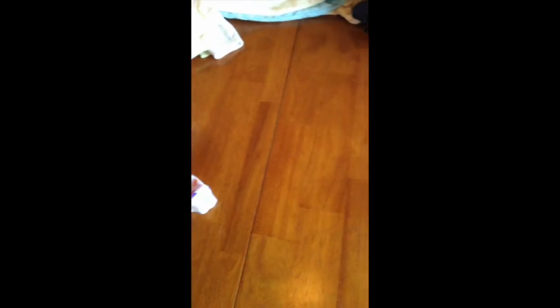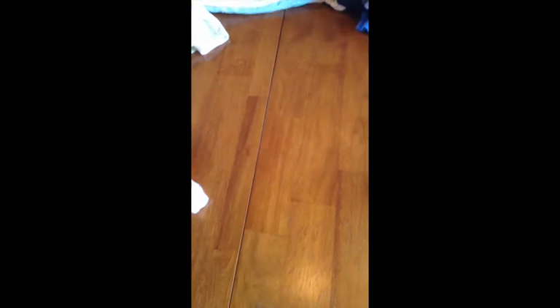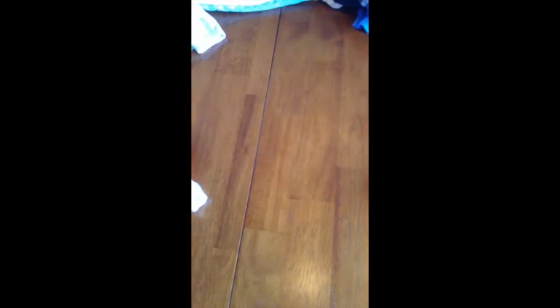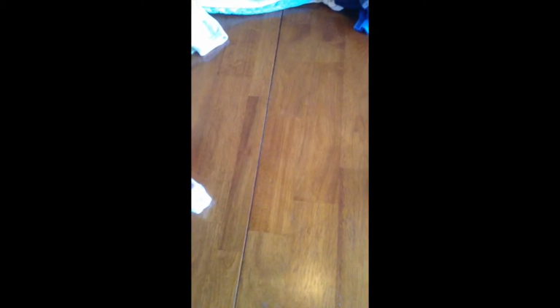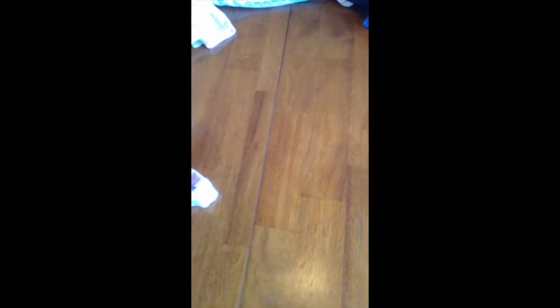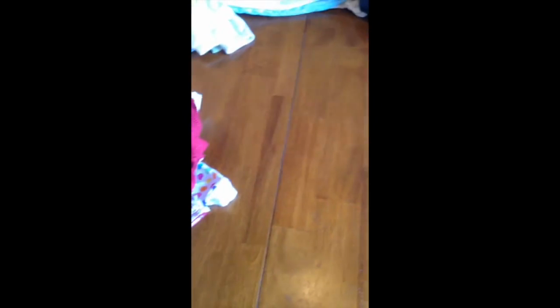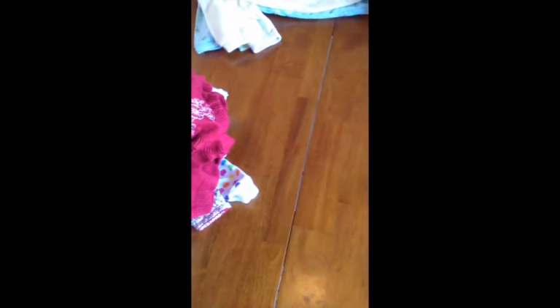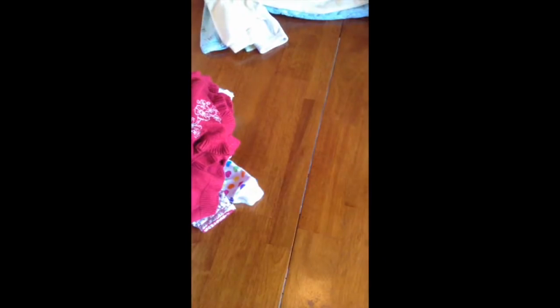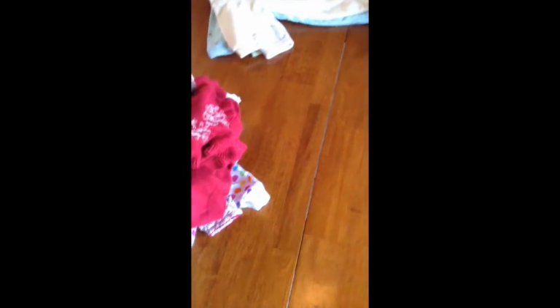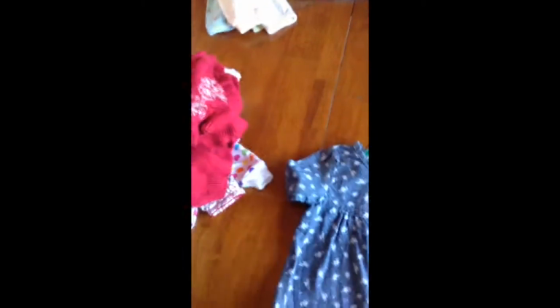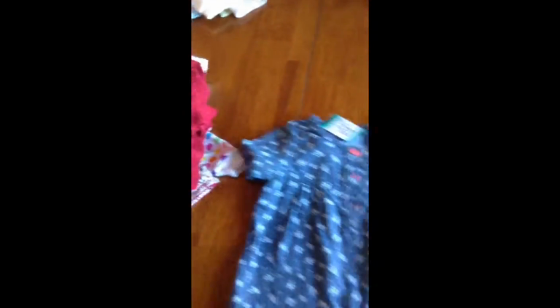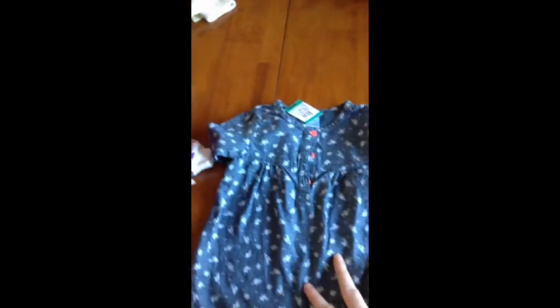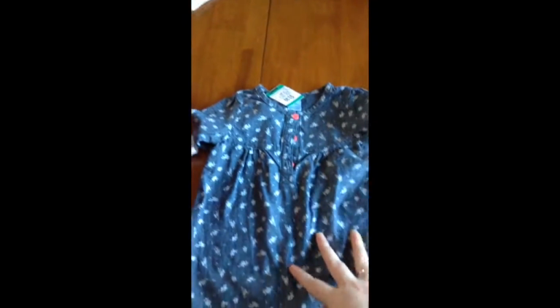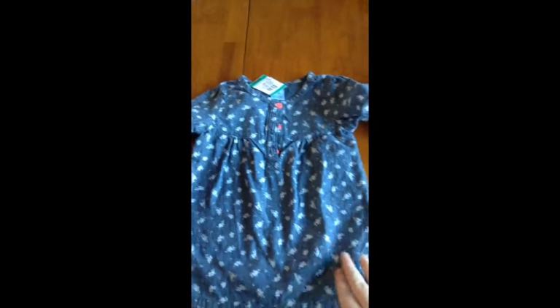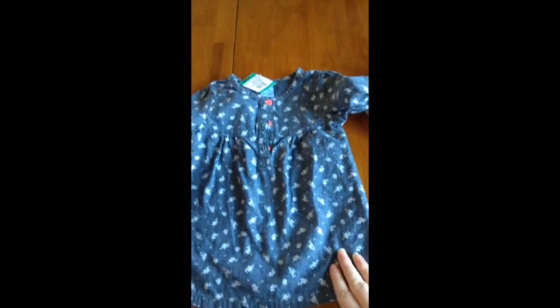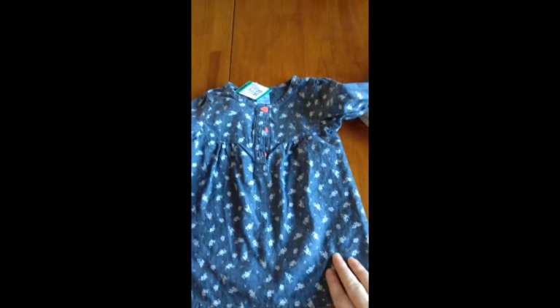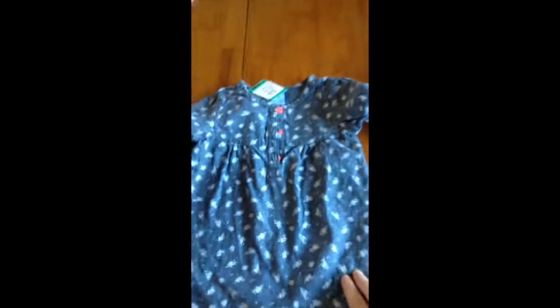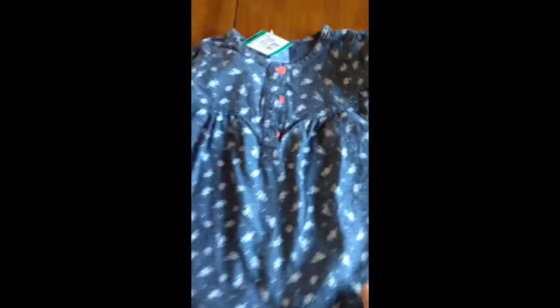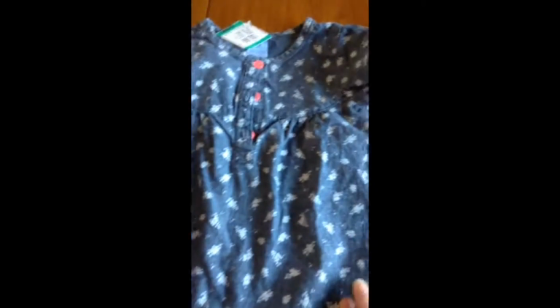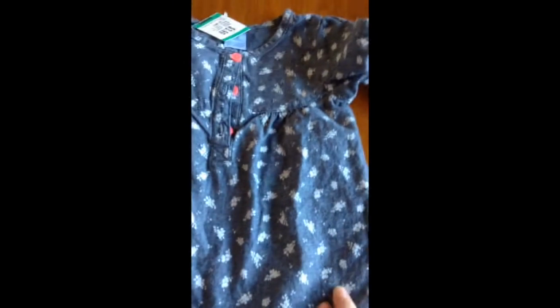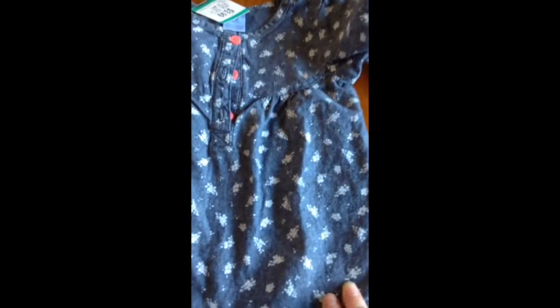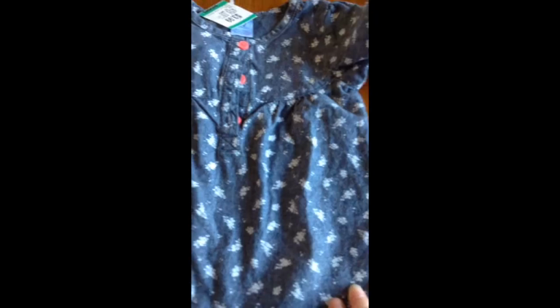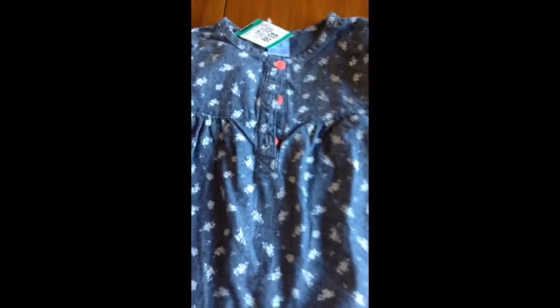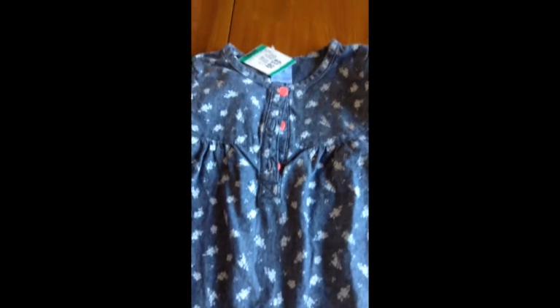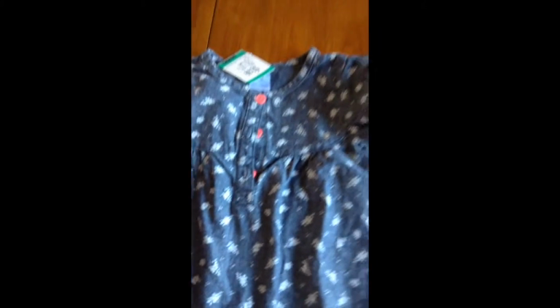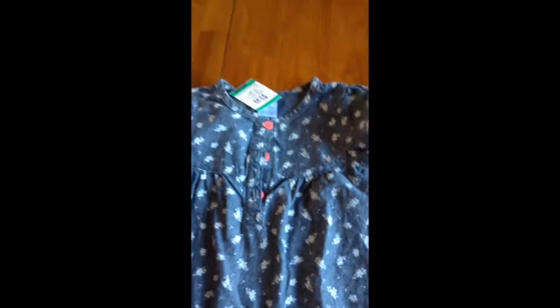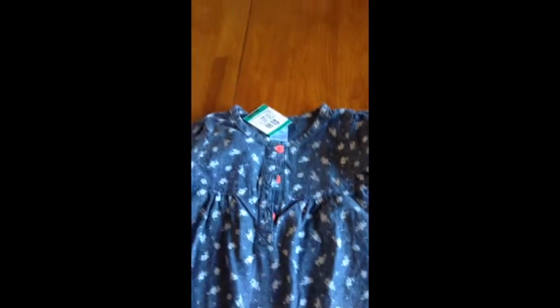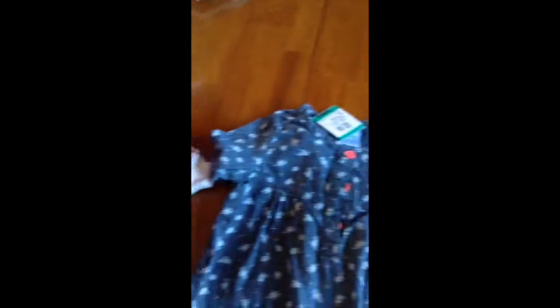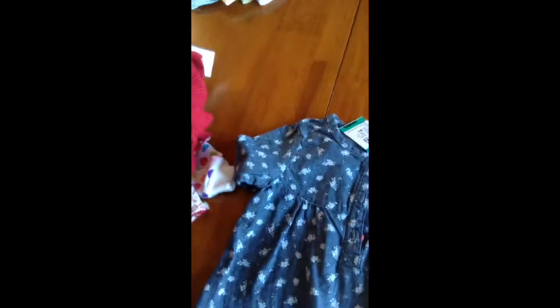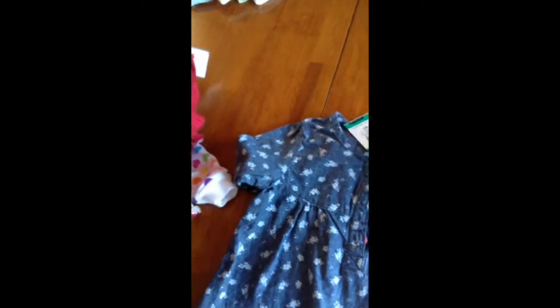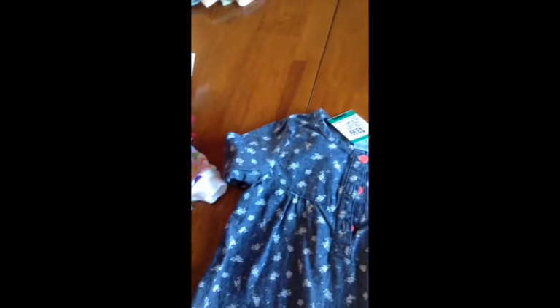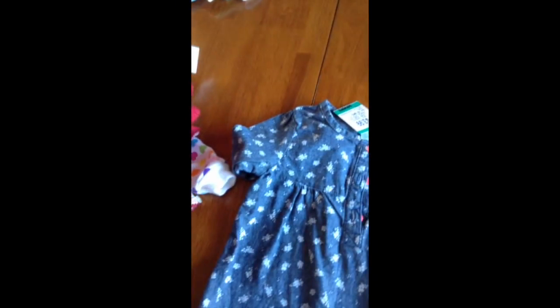Then I got this little denim dress. It has little flower detail on it and cute little coral buttons, and it was $2.00.